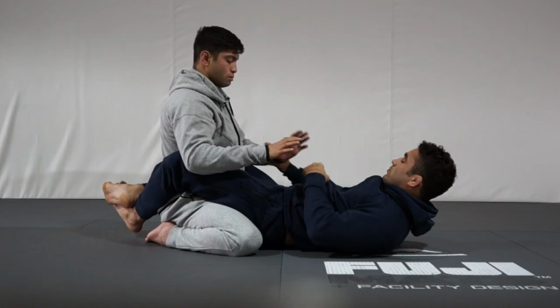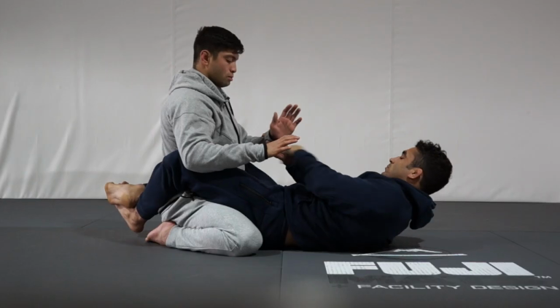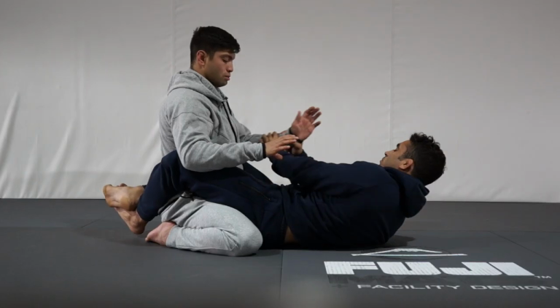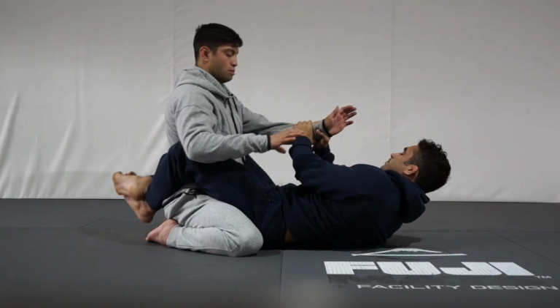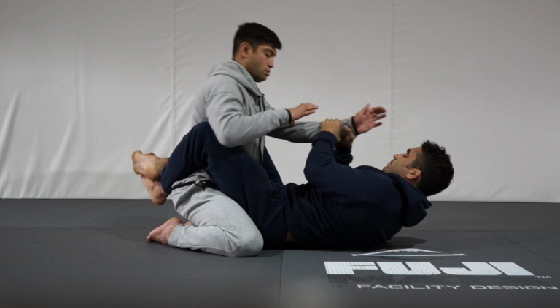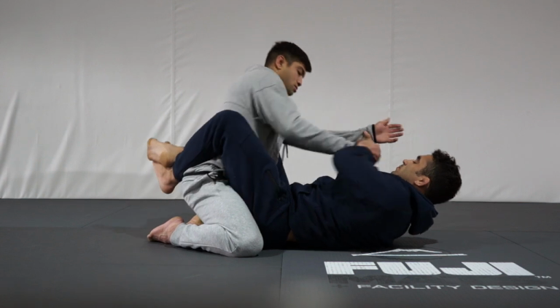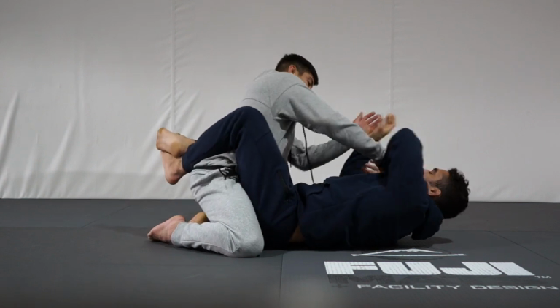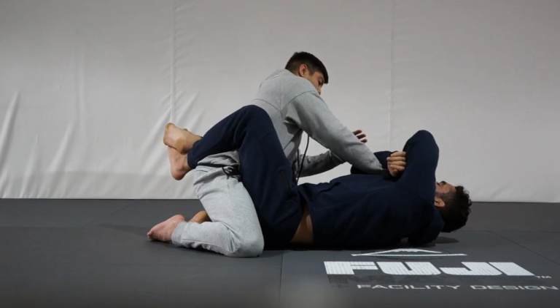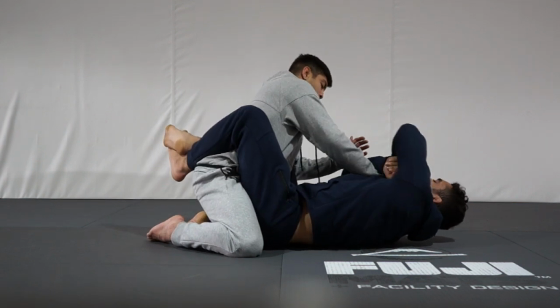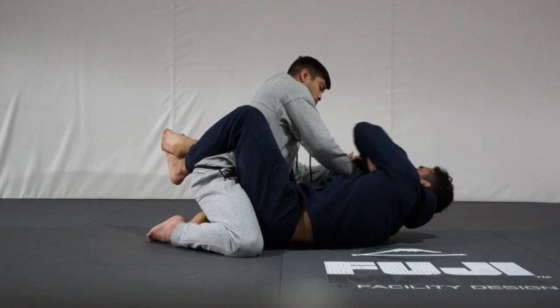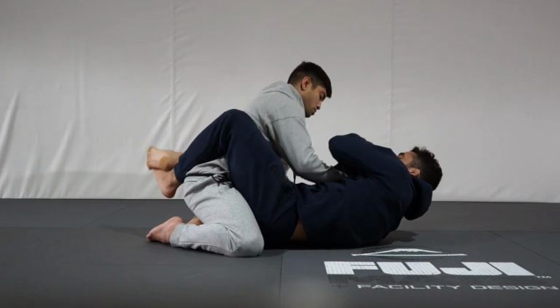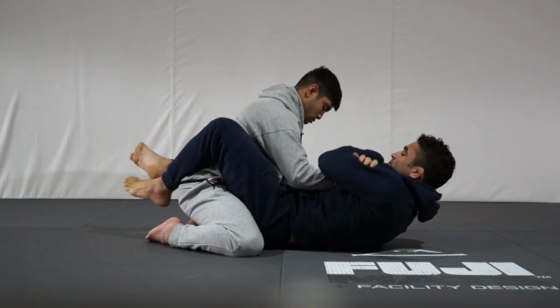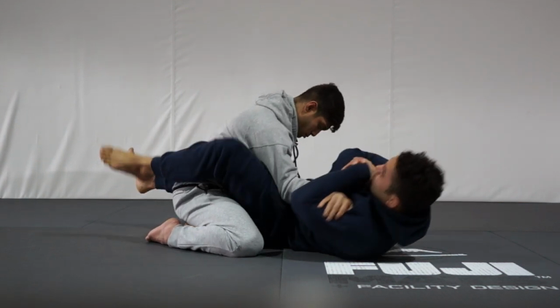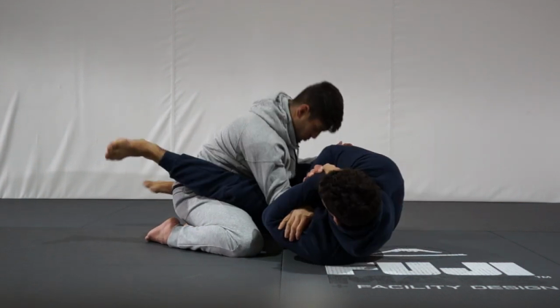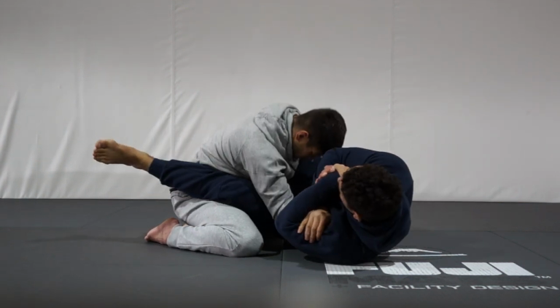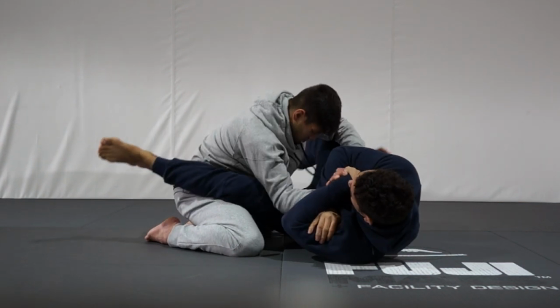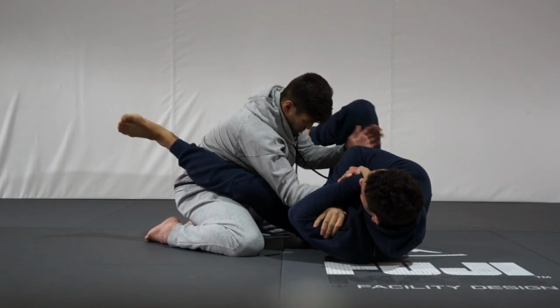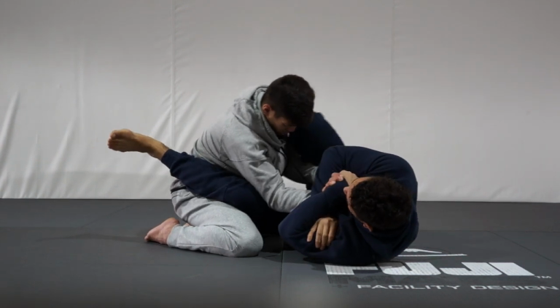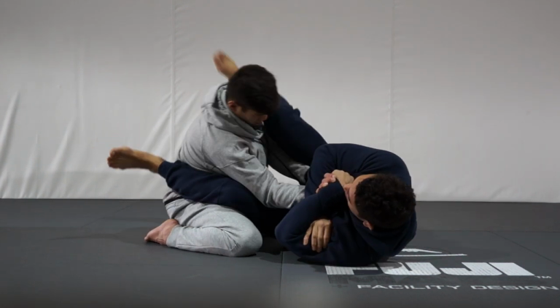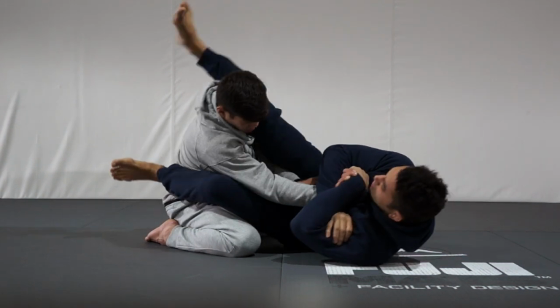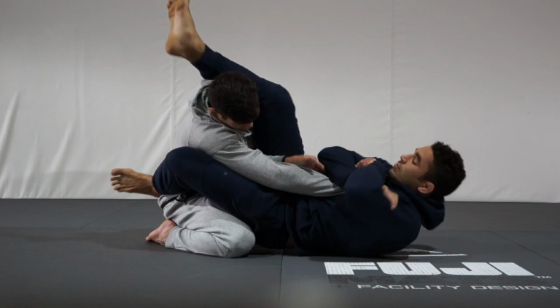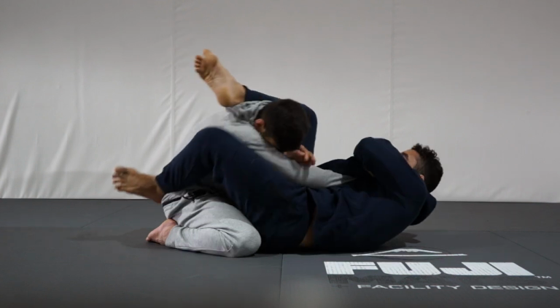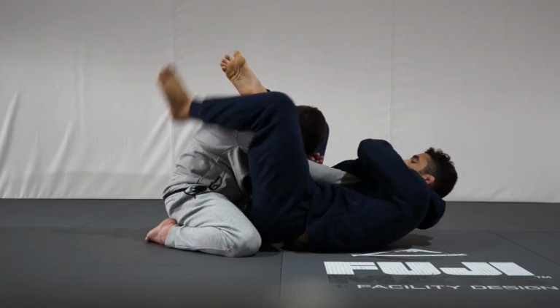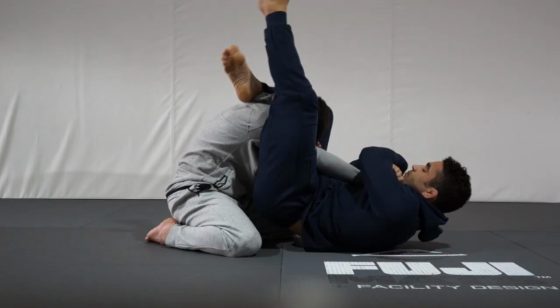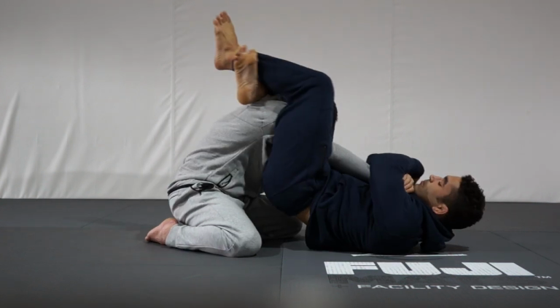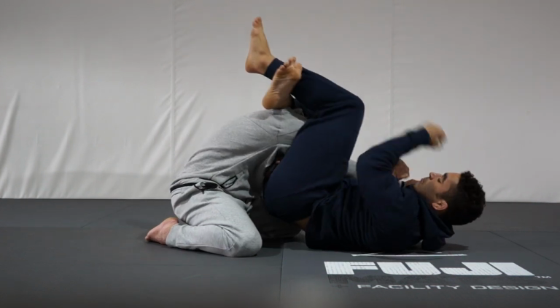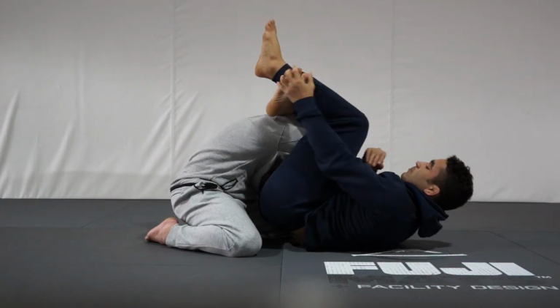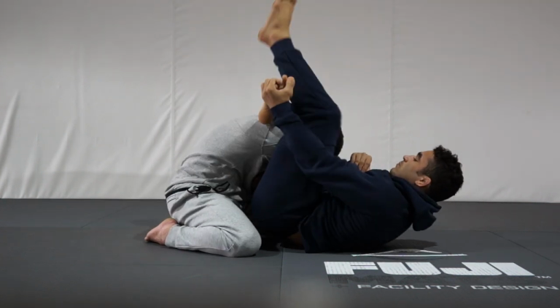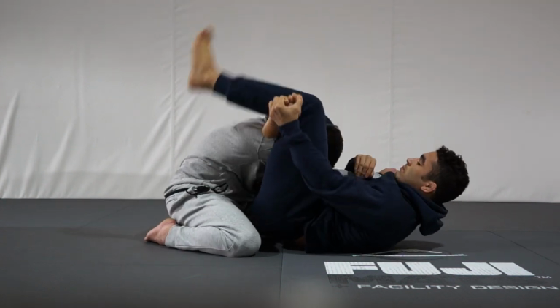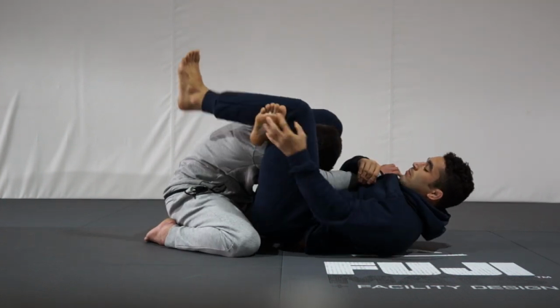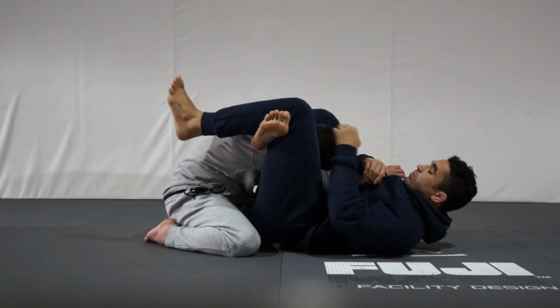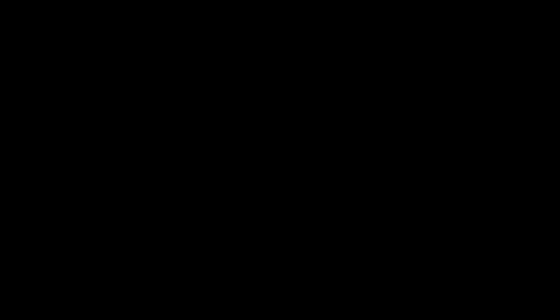This move works so great because after I have that wrist trapped with my catch that we went over in the first video, there's no way he's getting his arm out. I can do whatever I want. Just let me know what you guys want to see next.